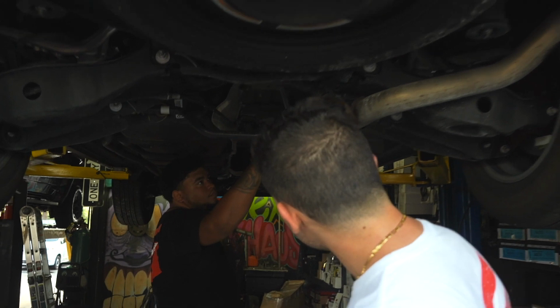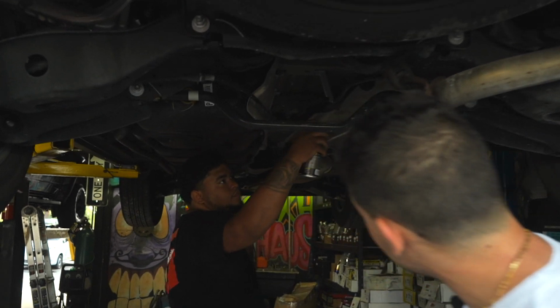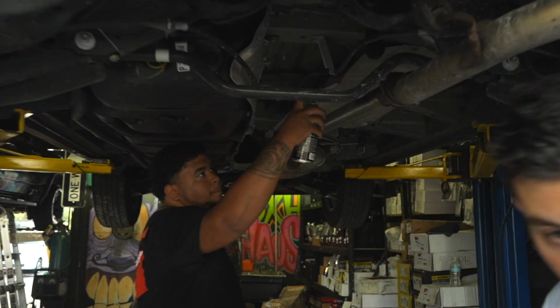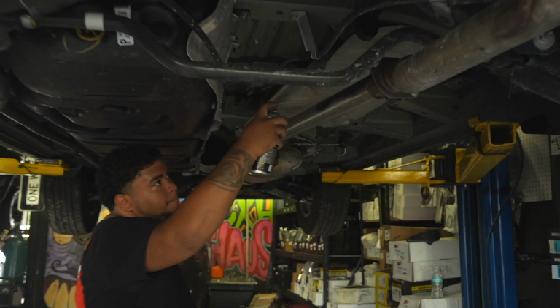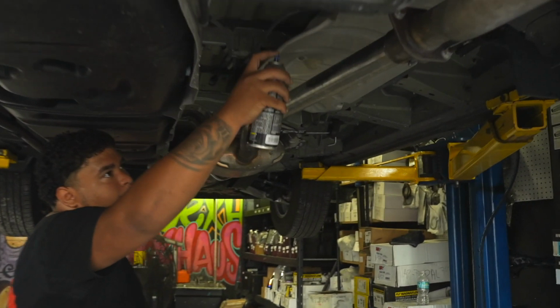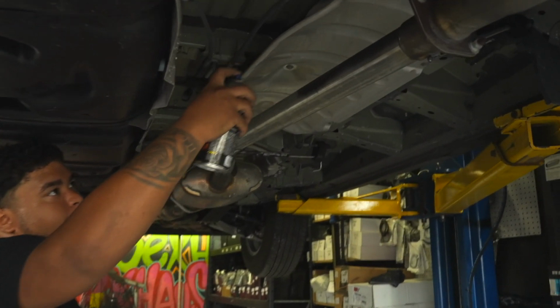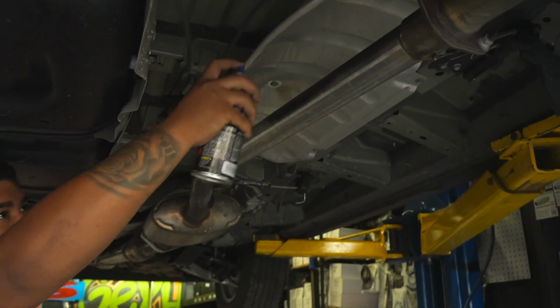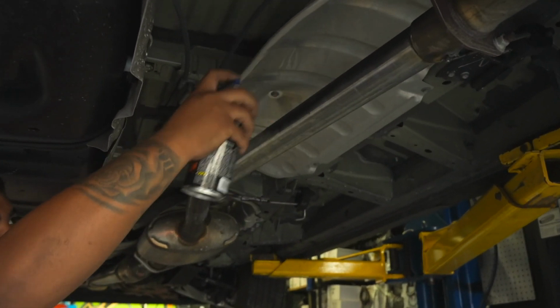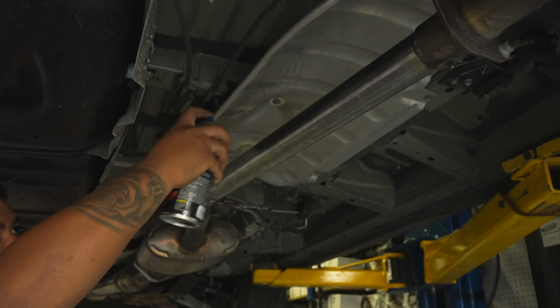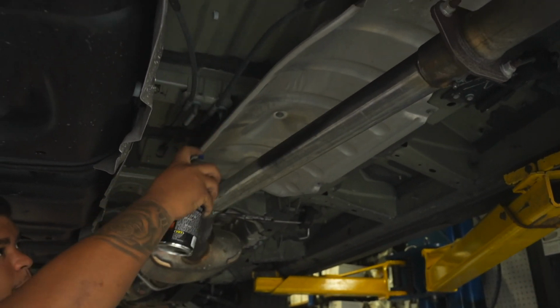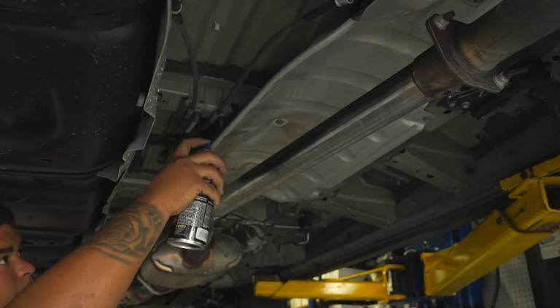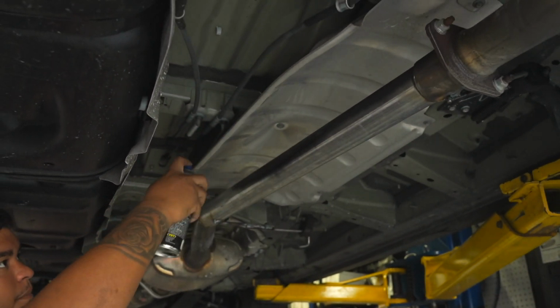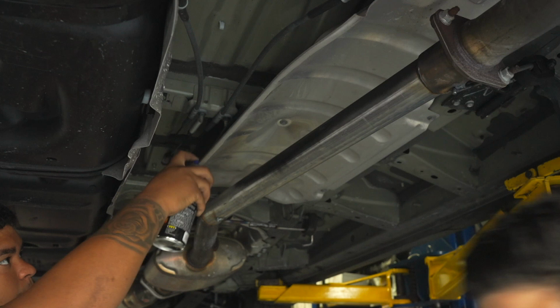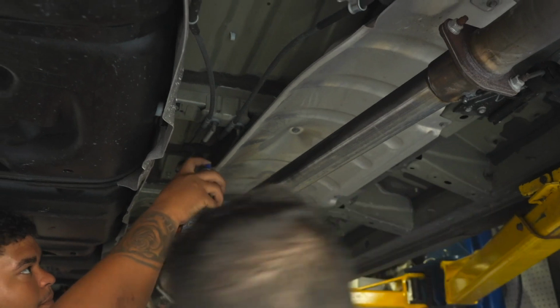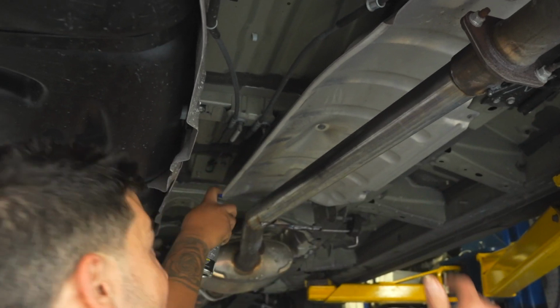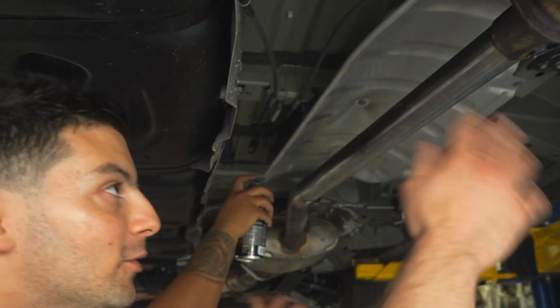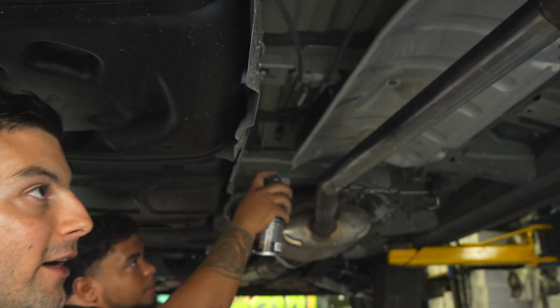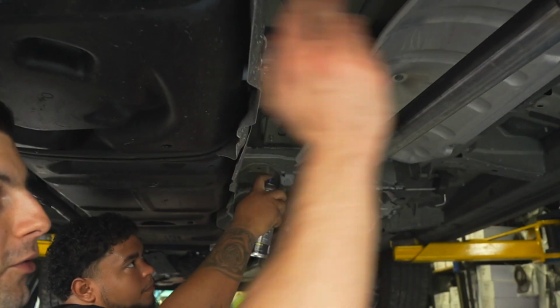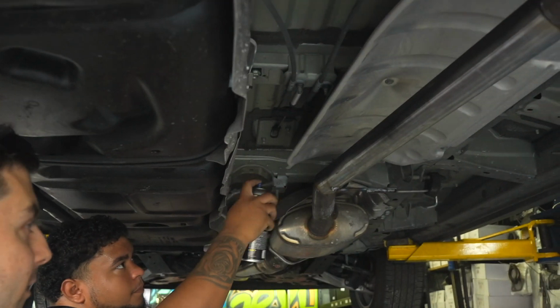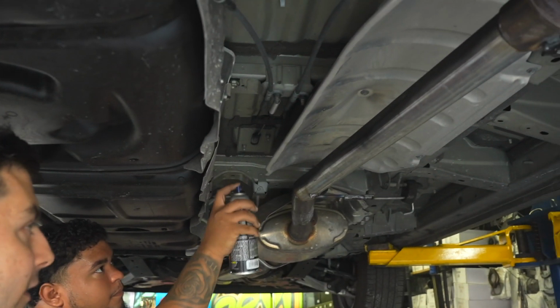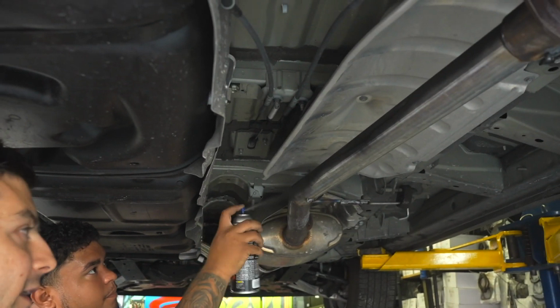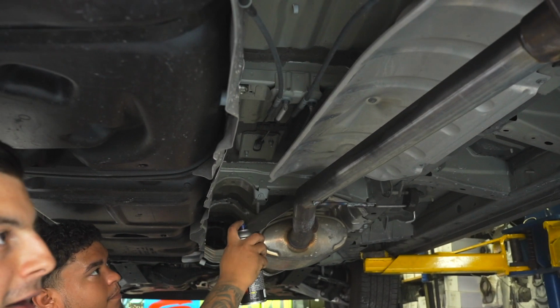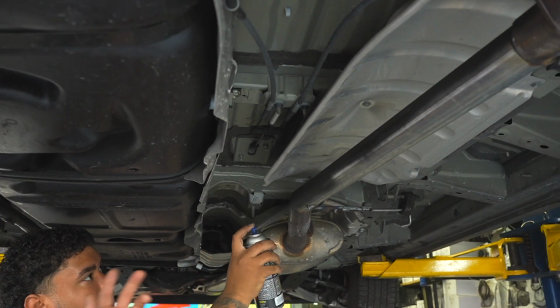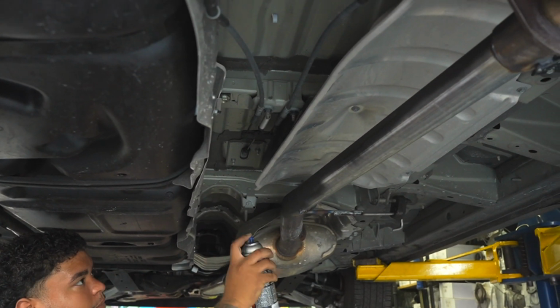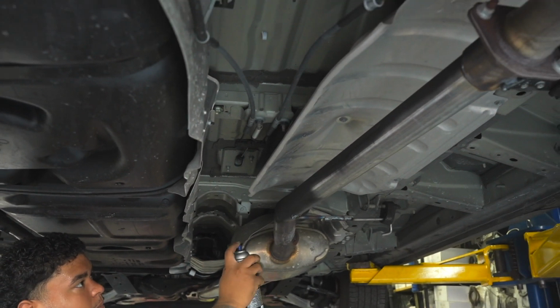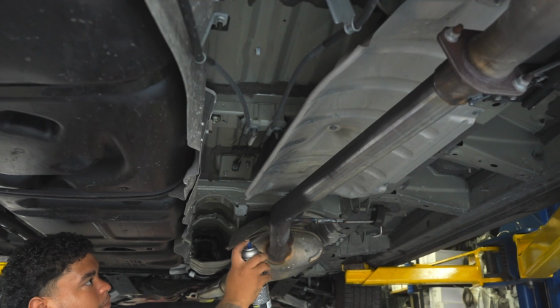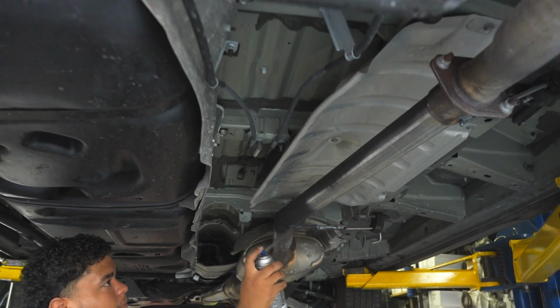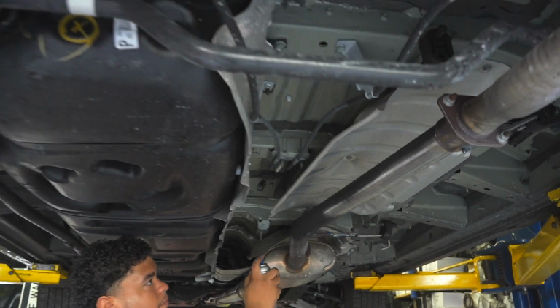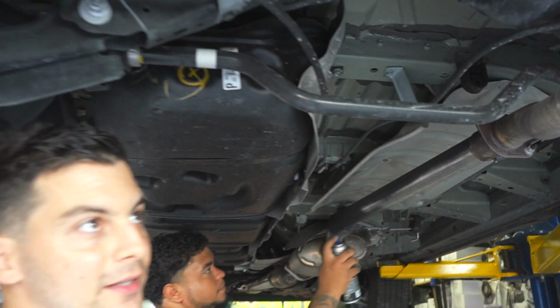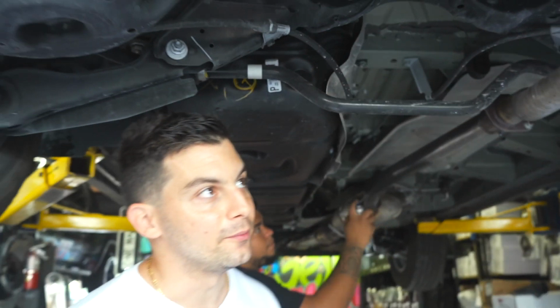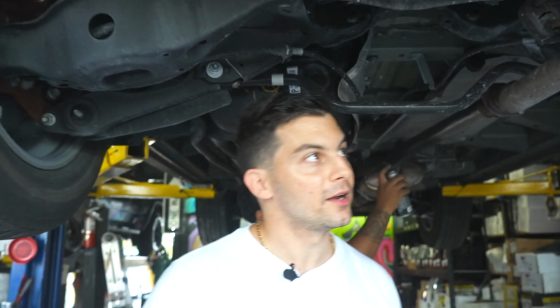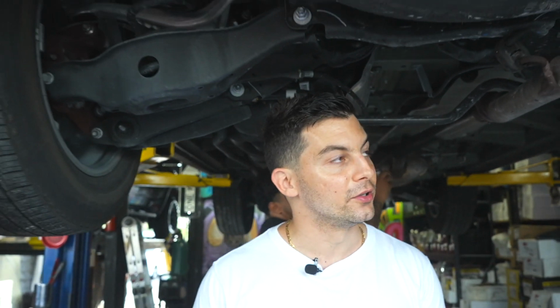Berto's spraying it down, just to check for leaks. Basically very simple stuff. The muffler was right here — Berto chopped it off here and here, and replaced it with a stick of pipe. That's it. Best mod you could do.